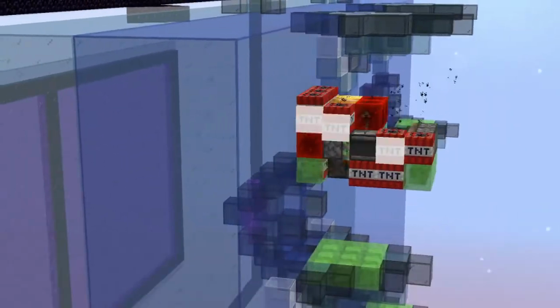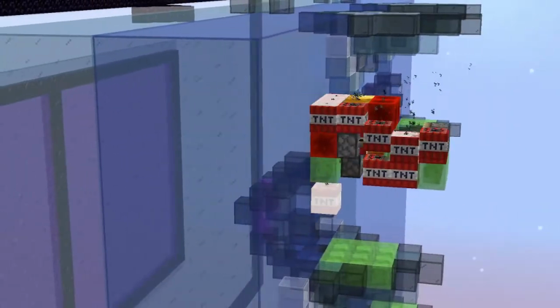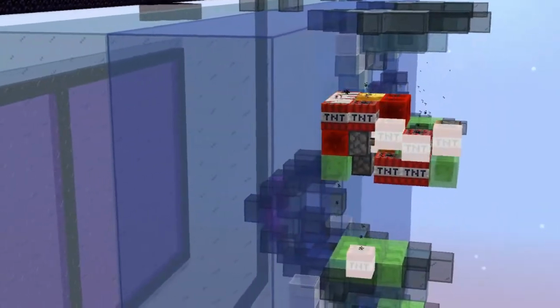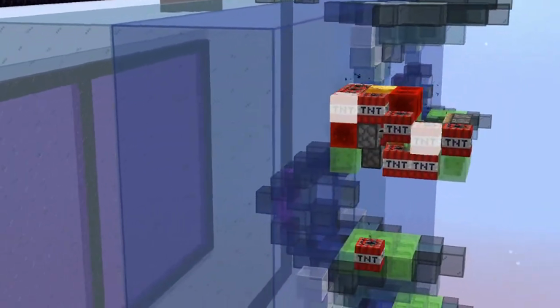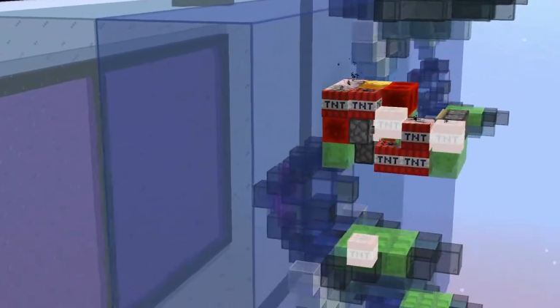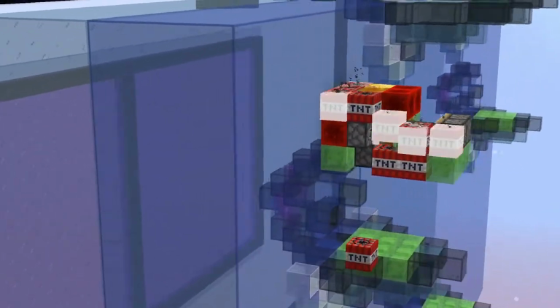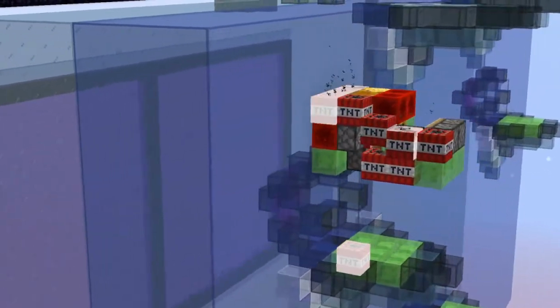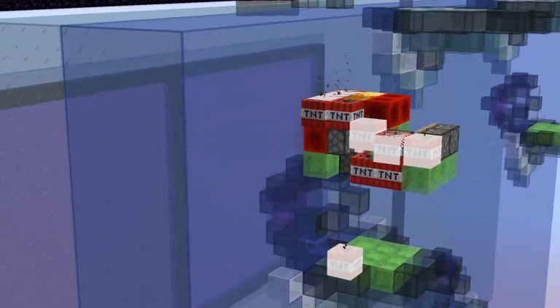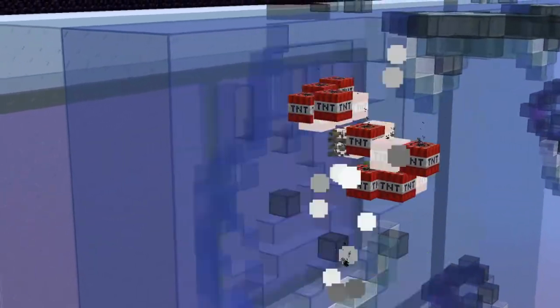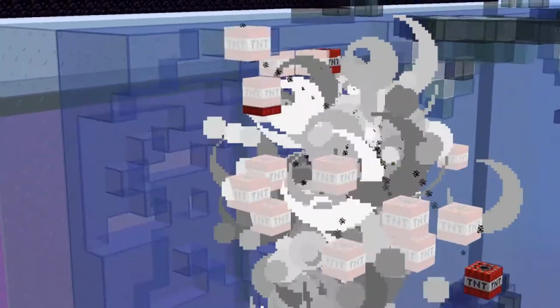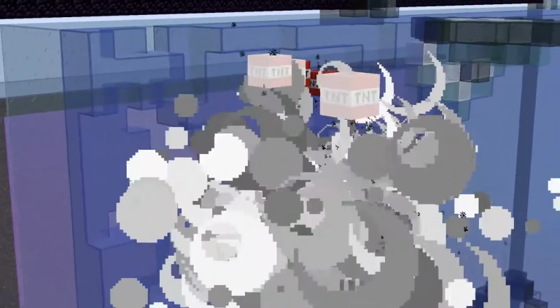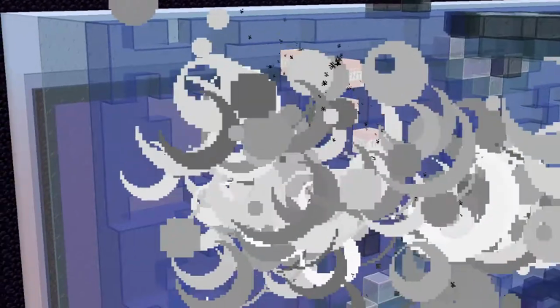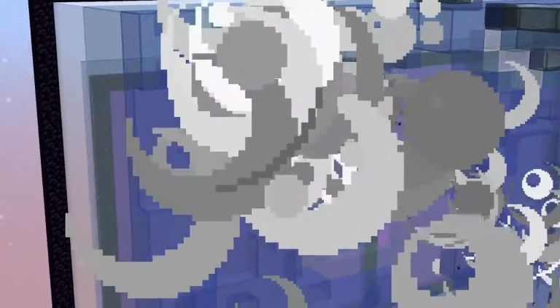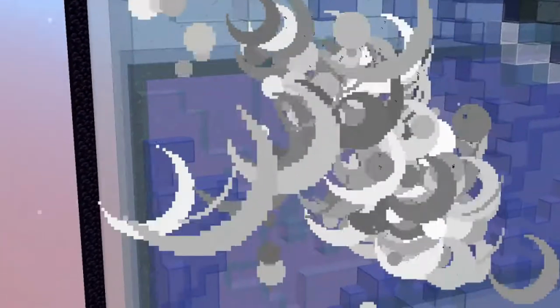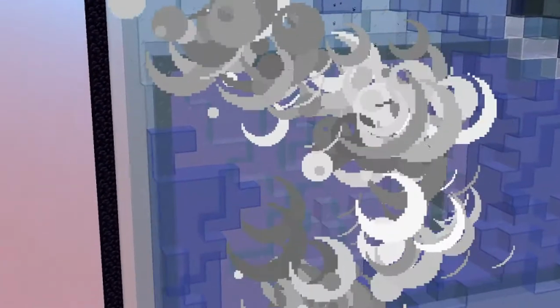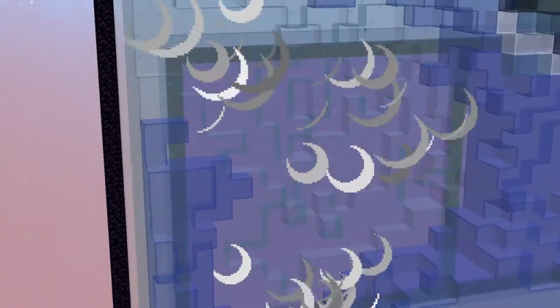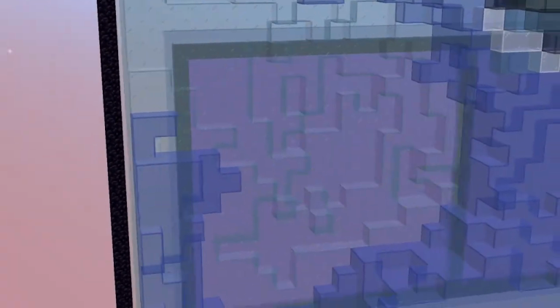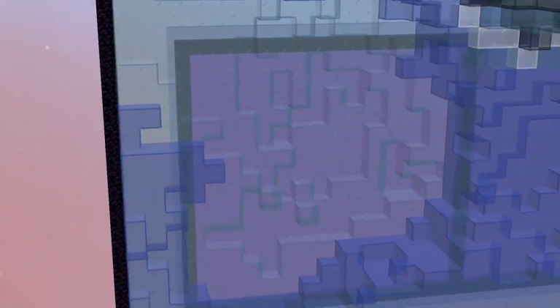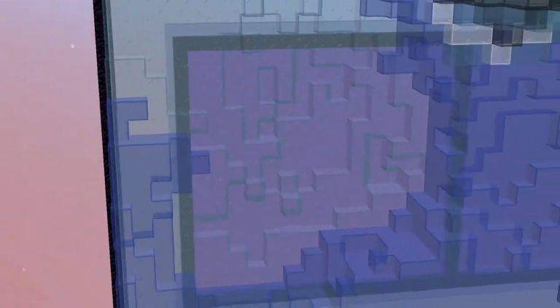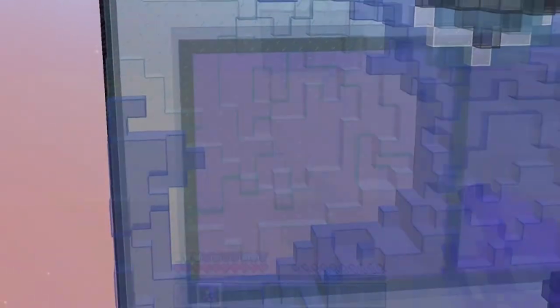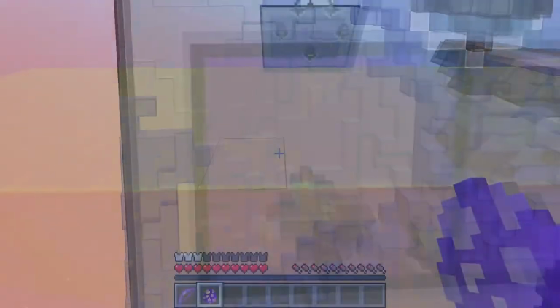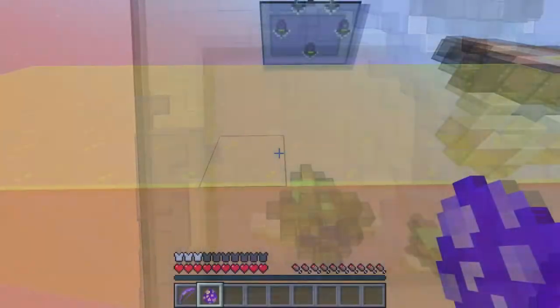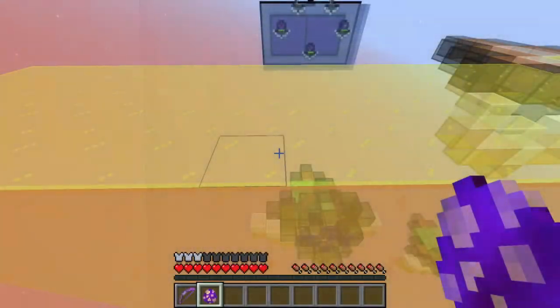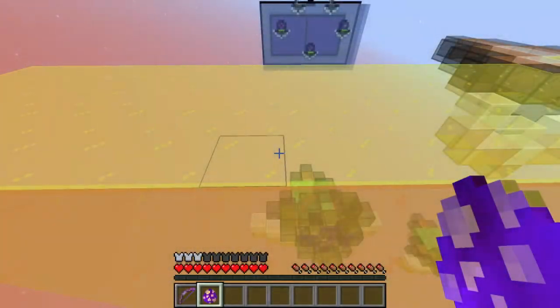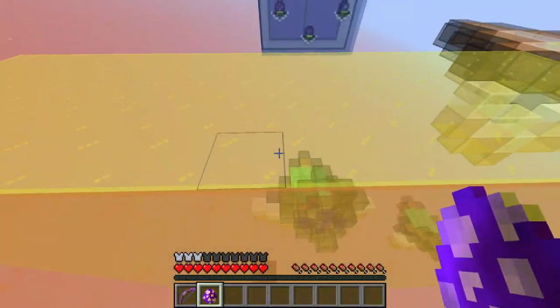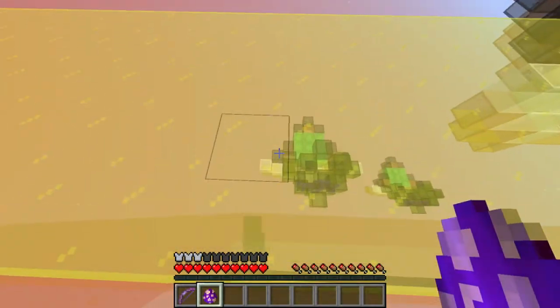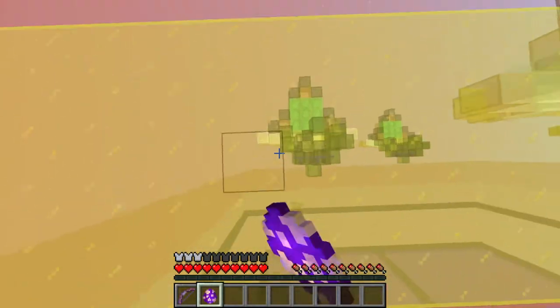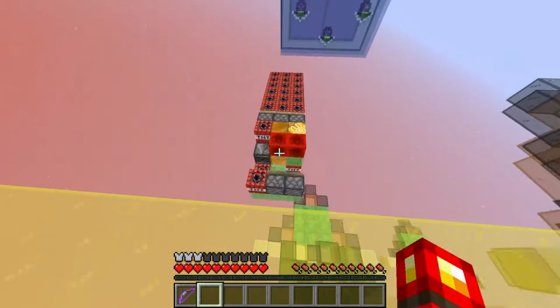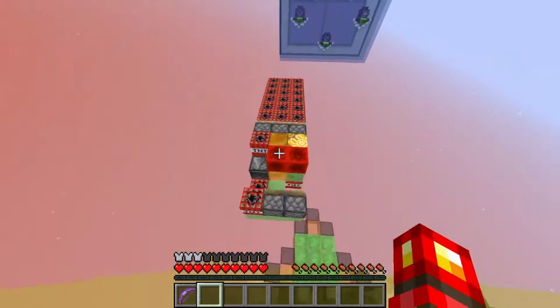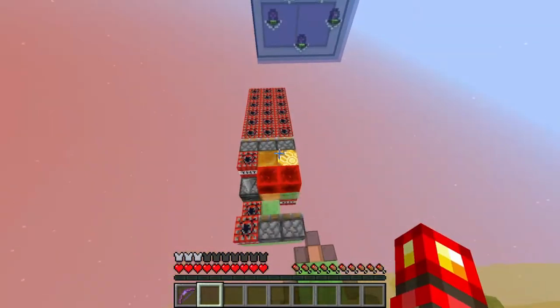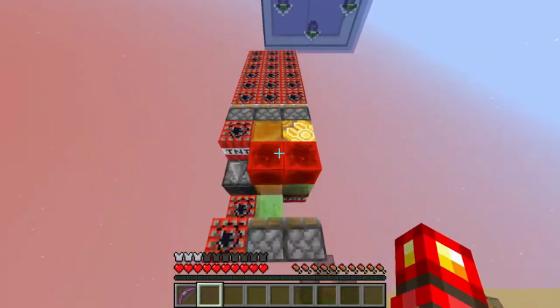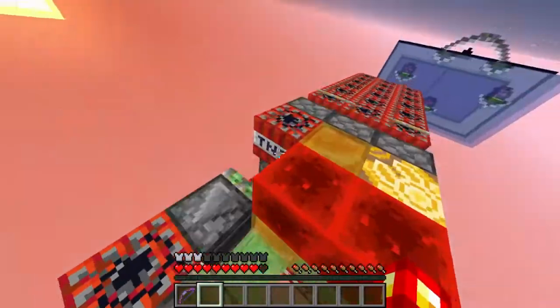Here is the Broadsword as it approaches the base. Notice how all that TNT explodes at the same time — that is because it functions like a sword from Play Minecrack but with about three times as much TNT.